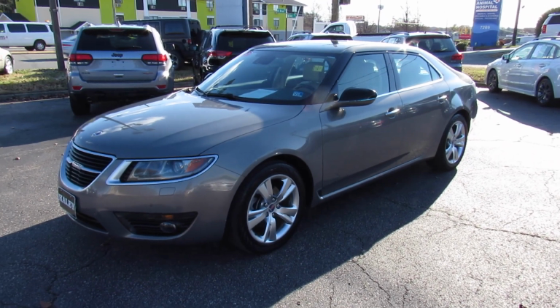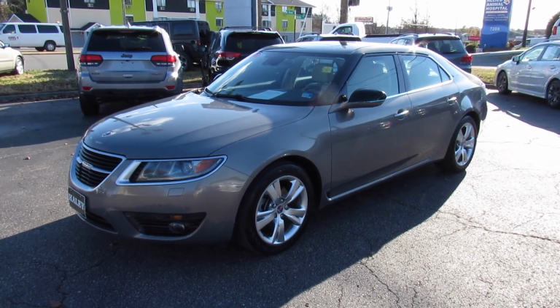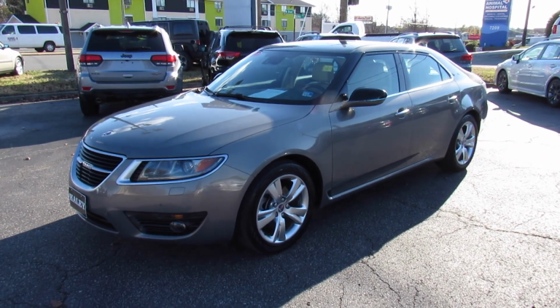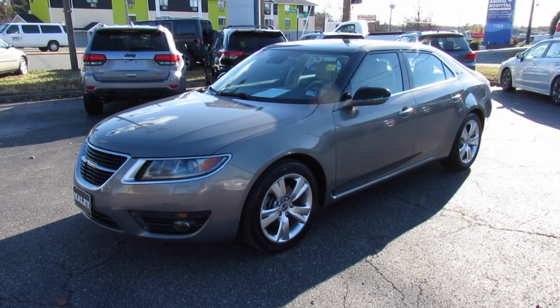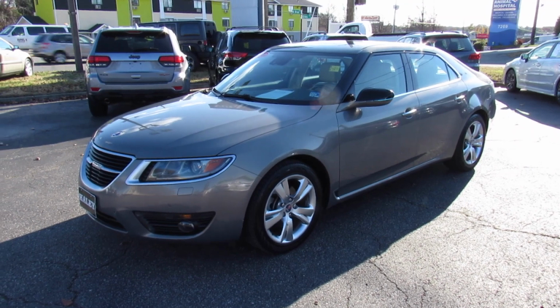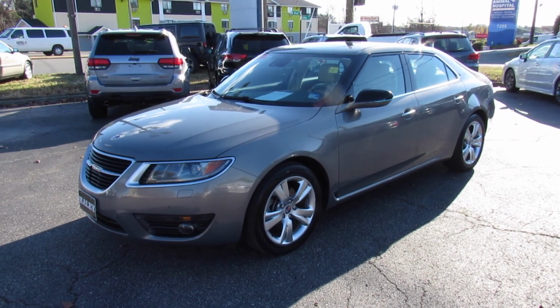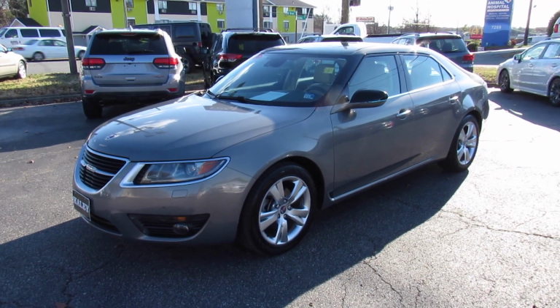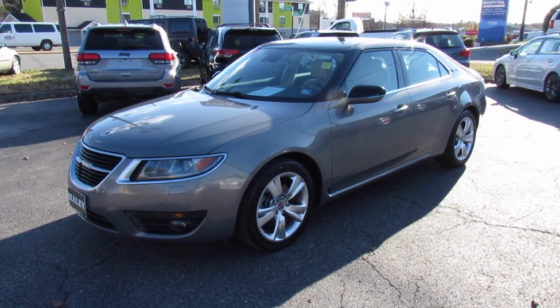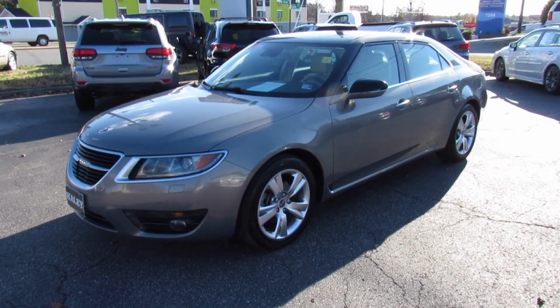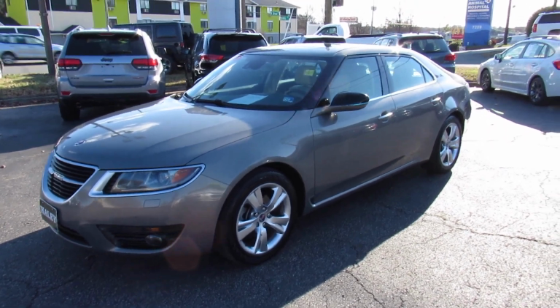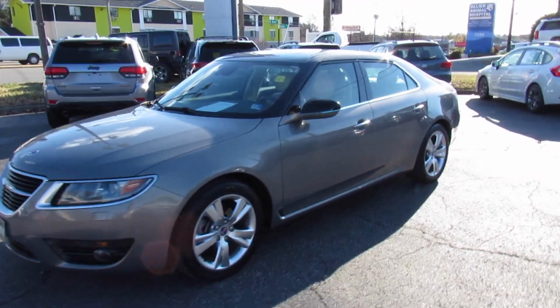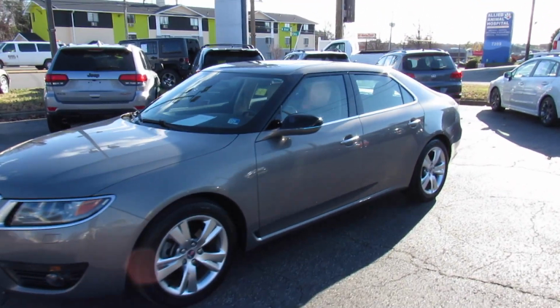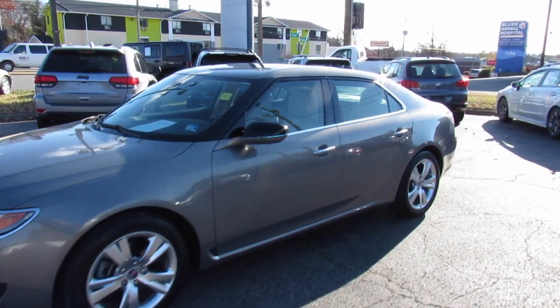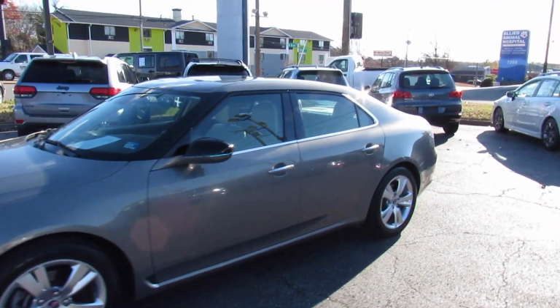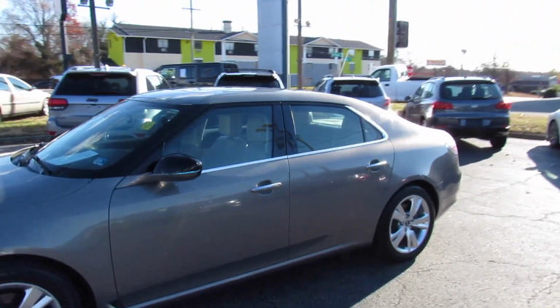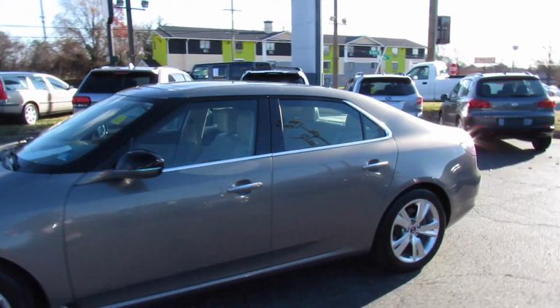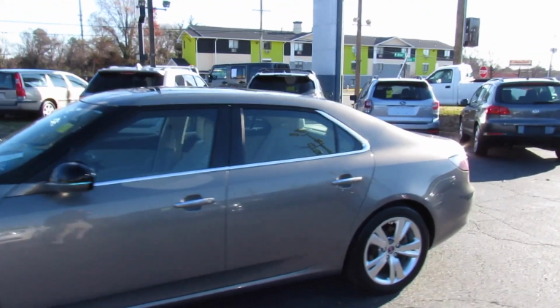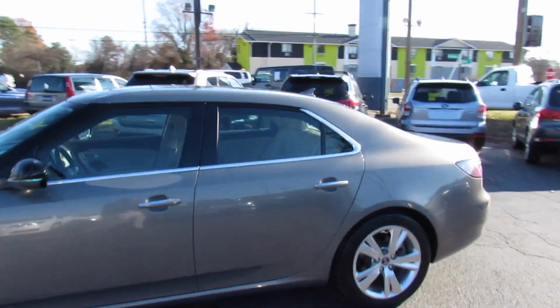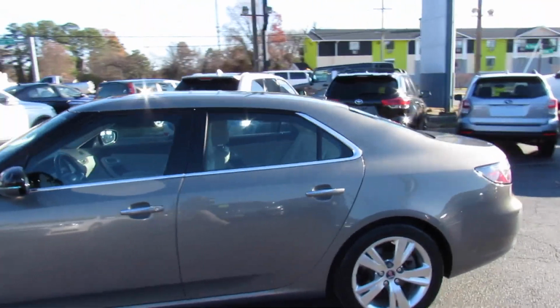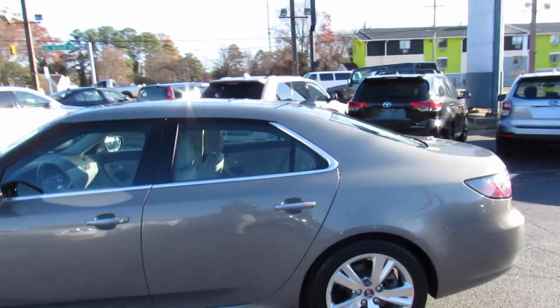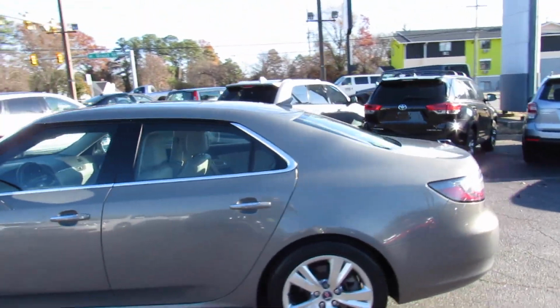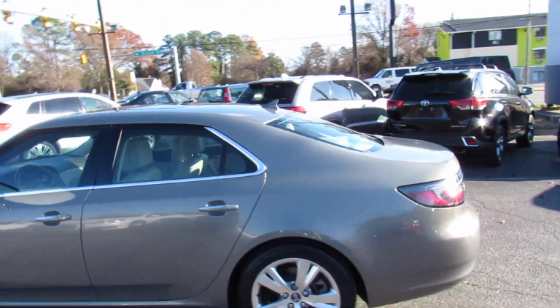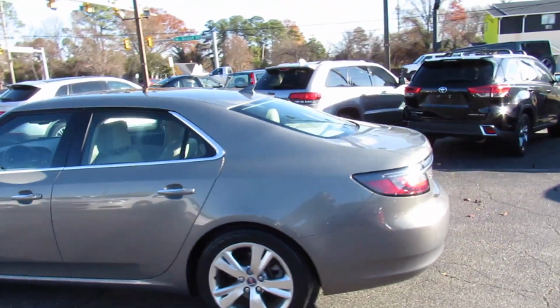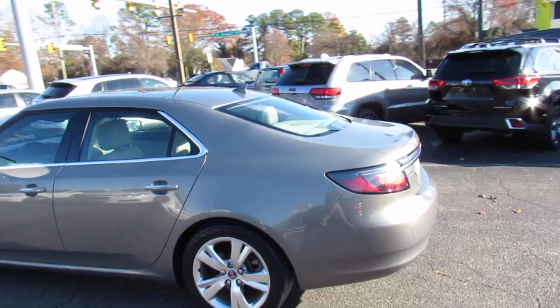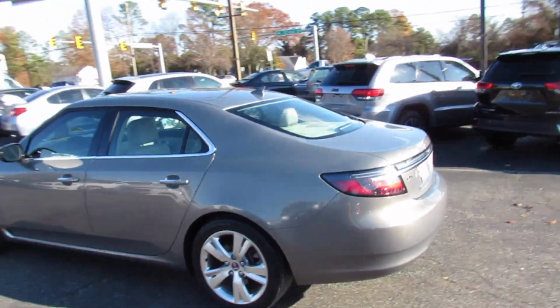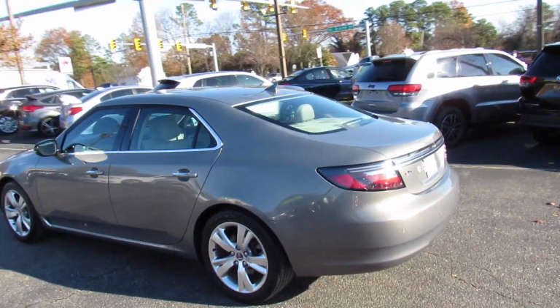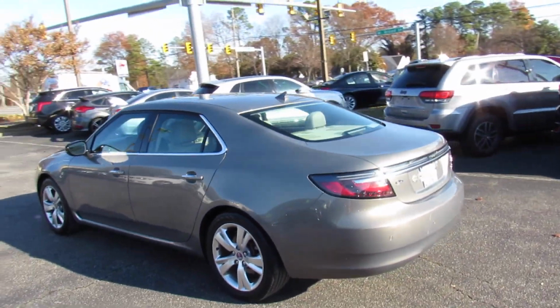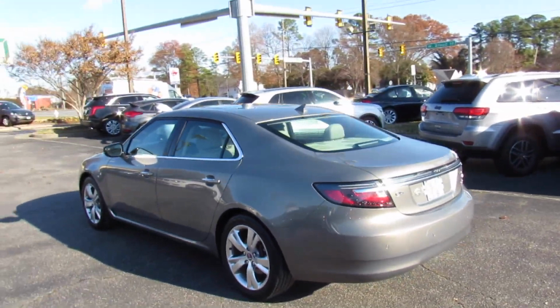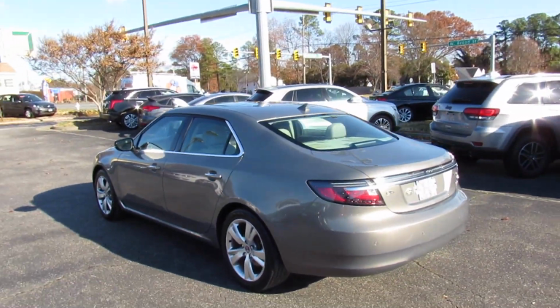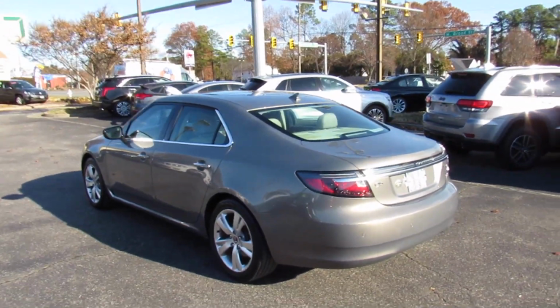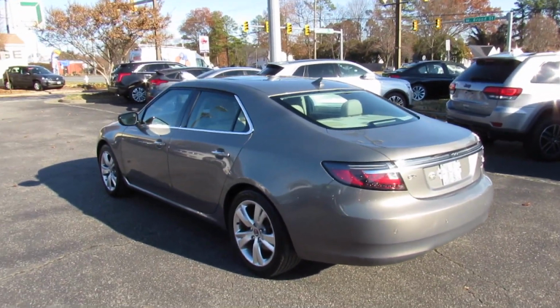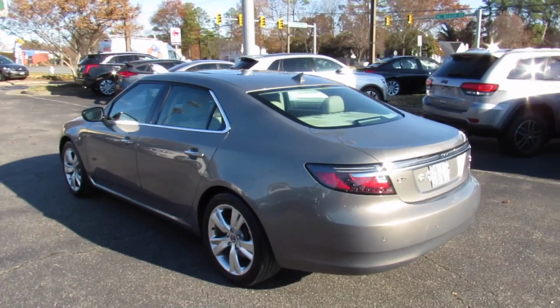Hey guys, it's me Jake from Jake Man 21642. Today I've got a video for you of this beautiful 2011 Saab 9-5. This one is just the standard turbo model as you can see outside.